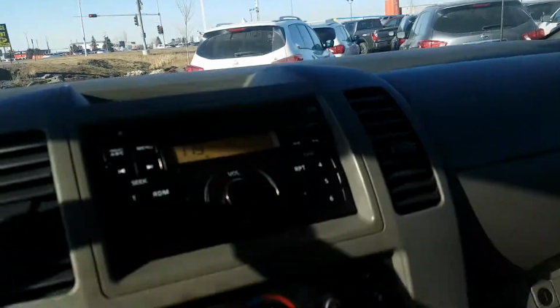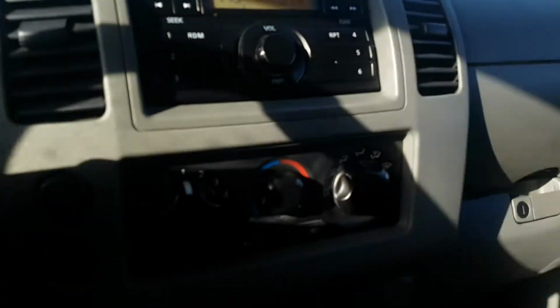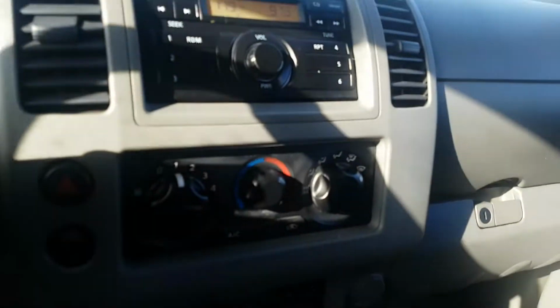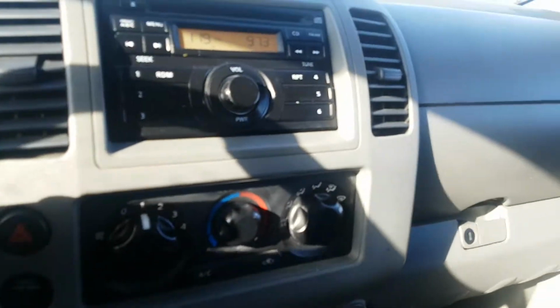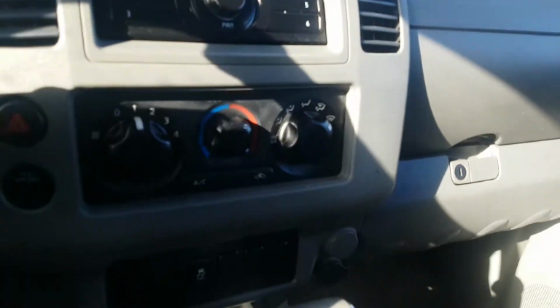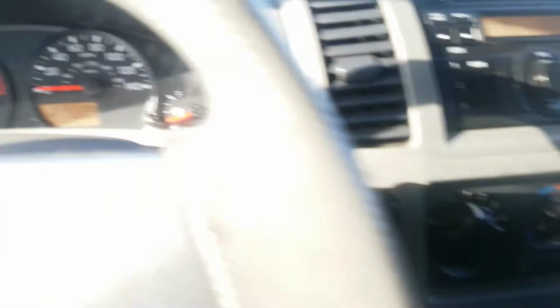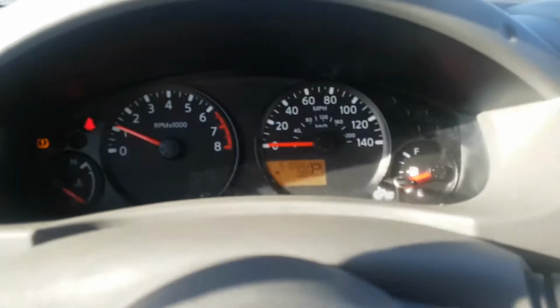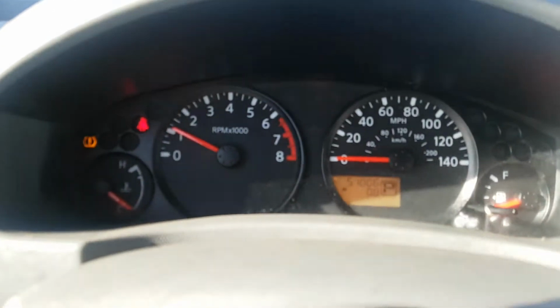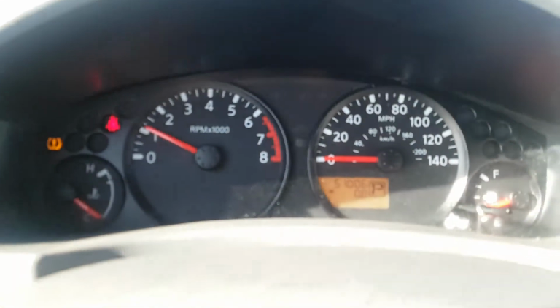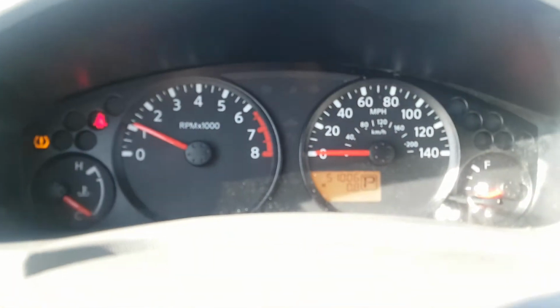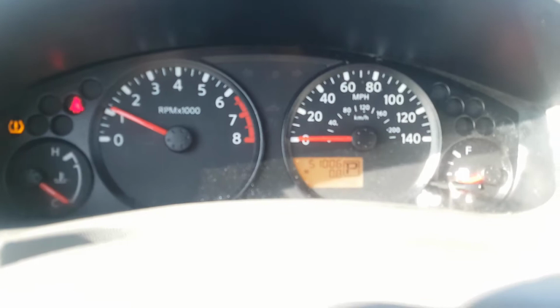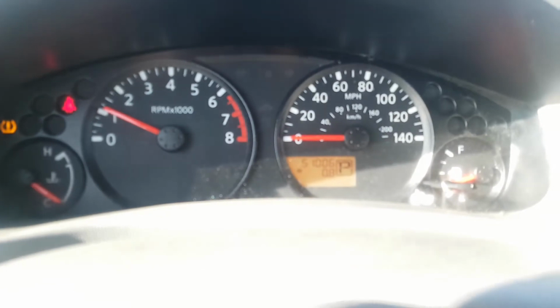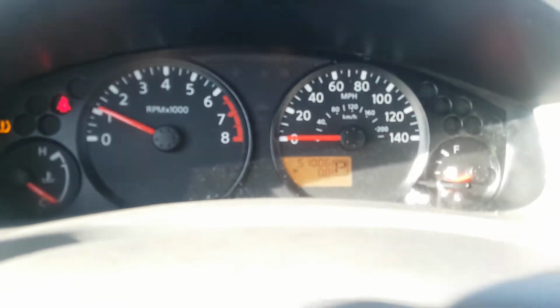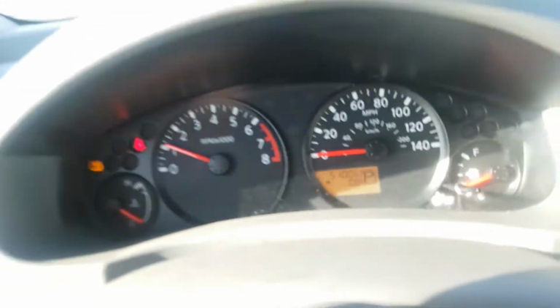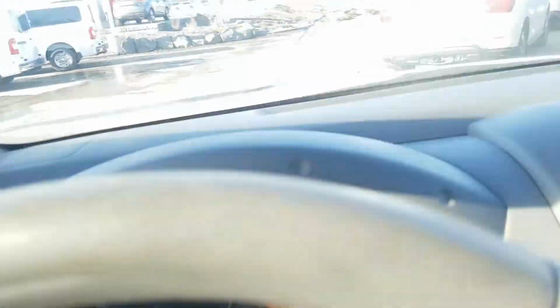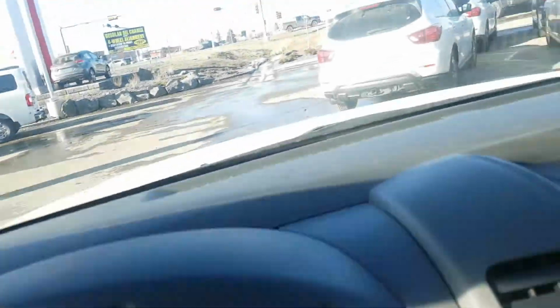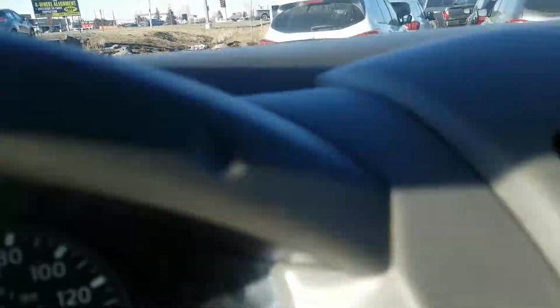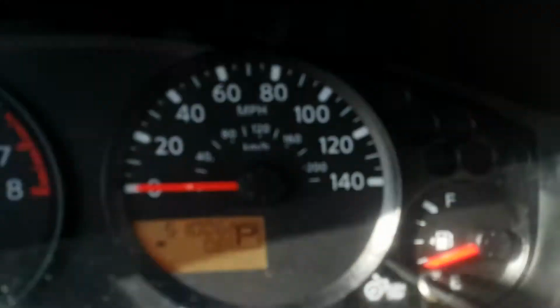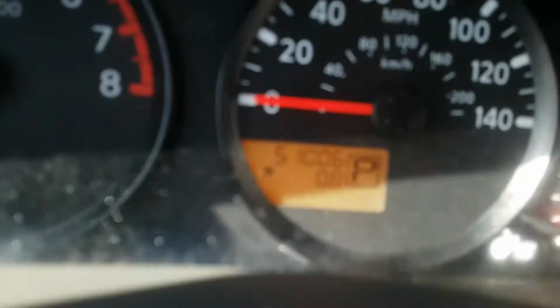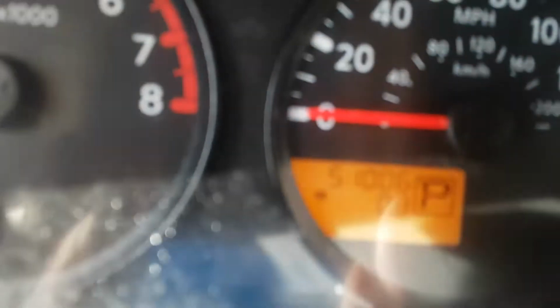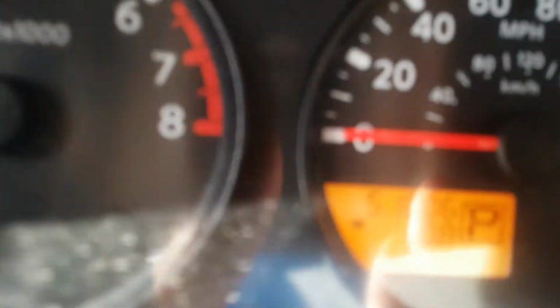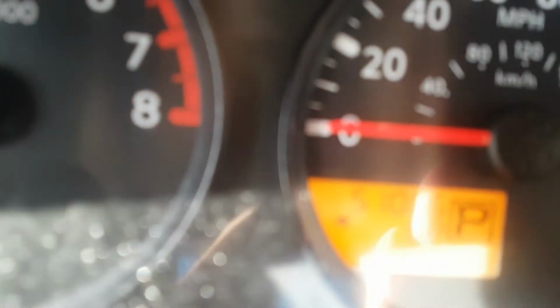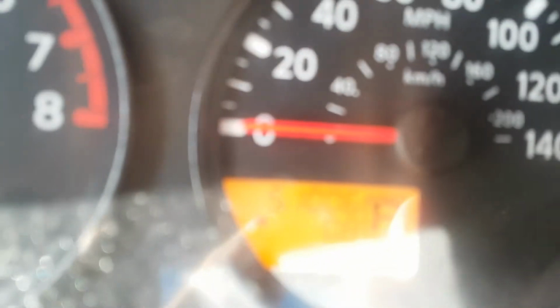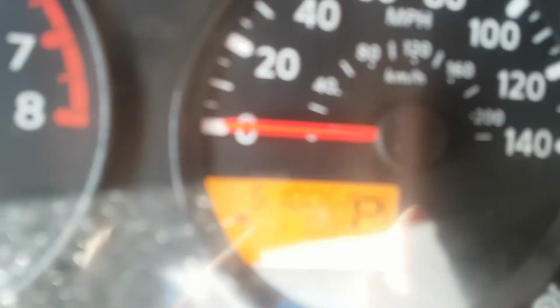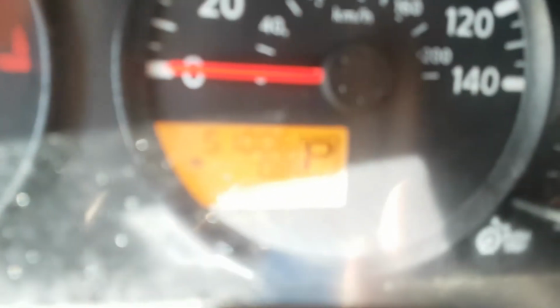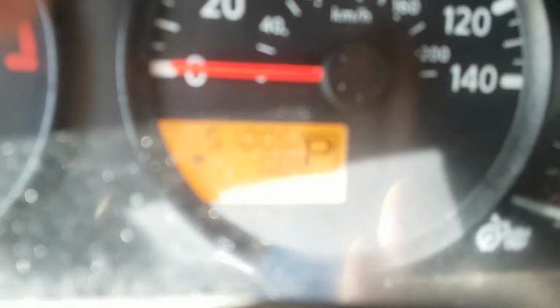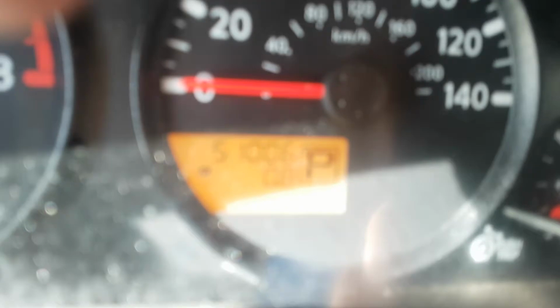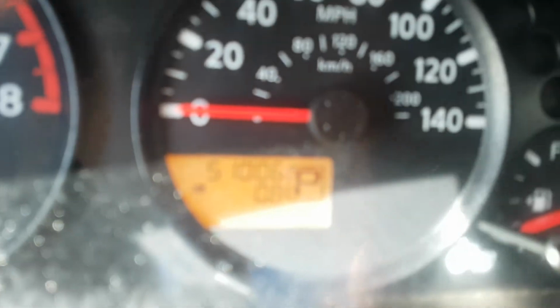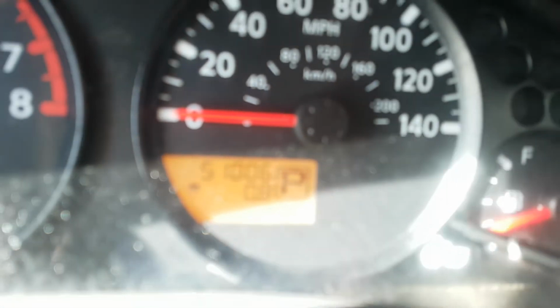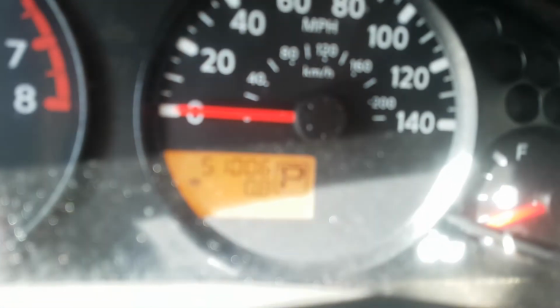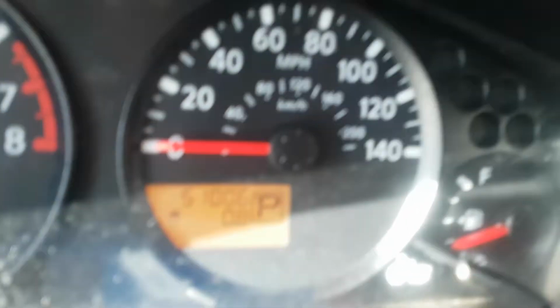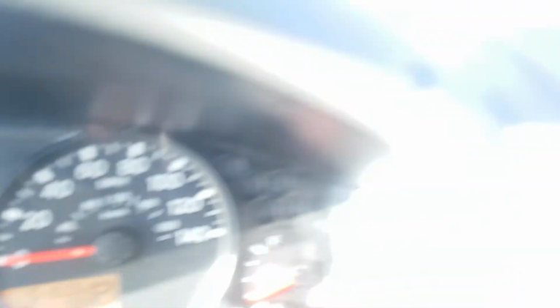It has air conditioning, and of course it's only got — you probably can't see it so I'm going to go even closer — it's got 51,000 kilometers on it.